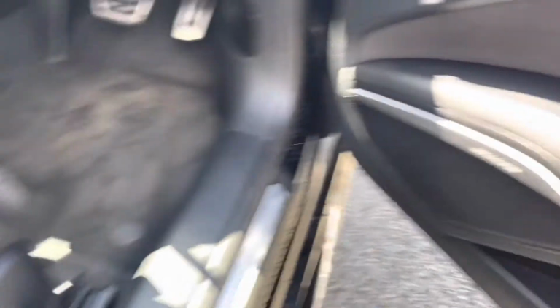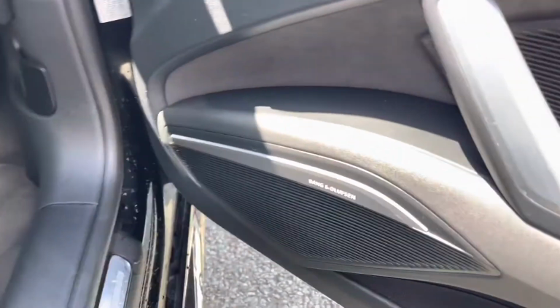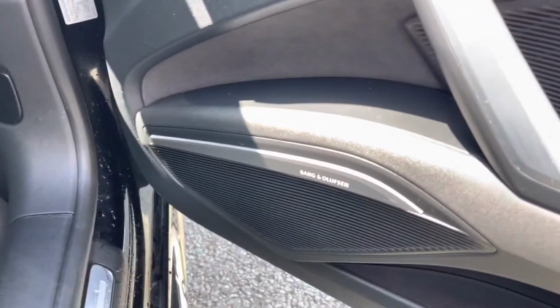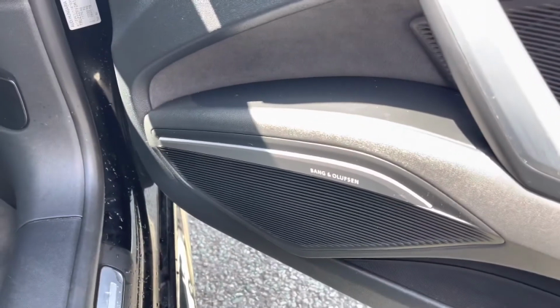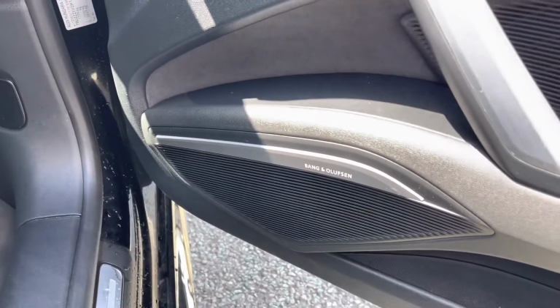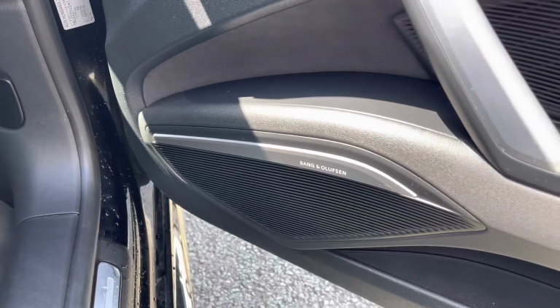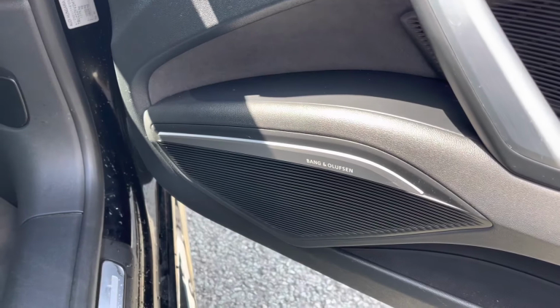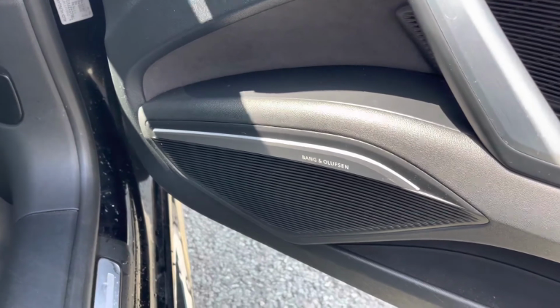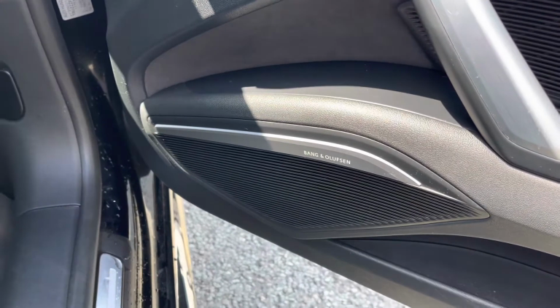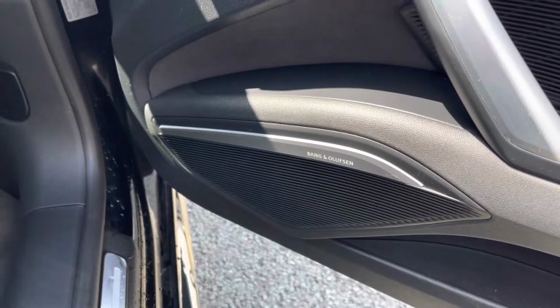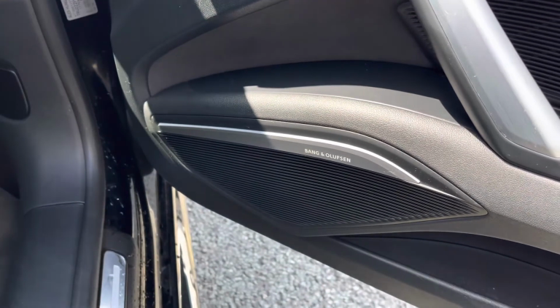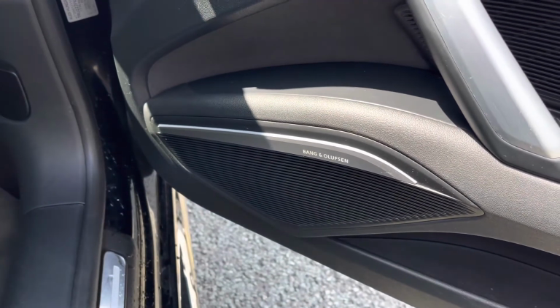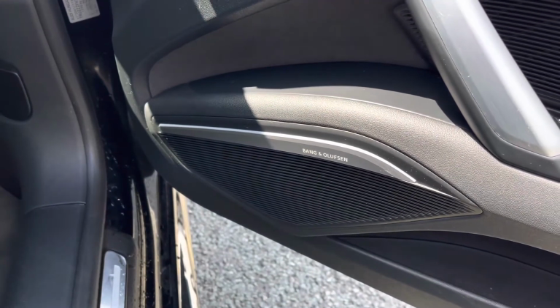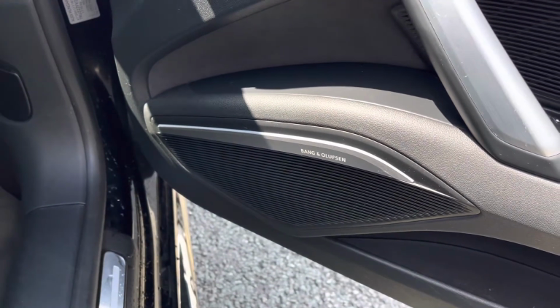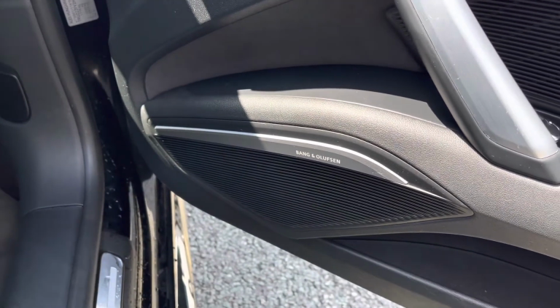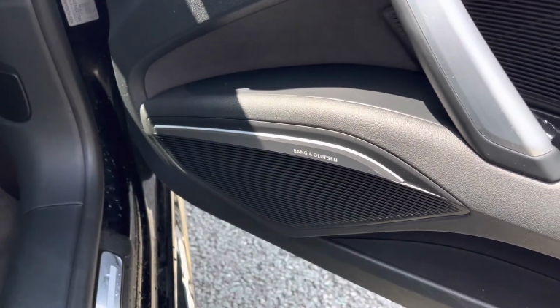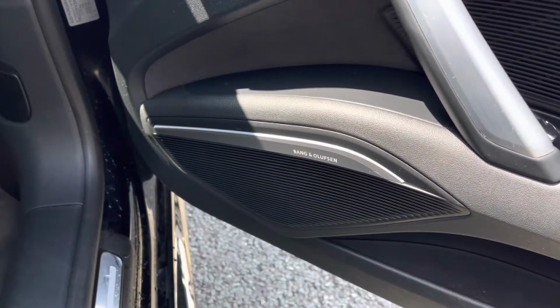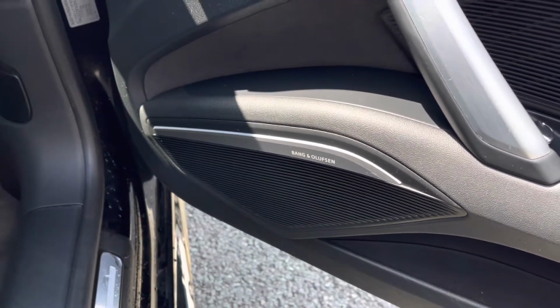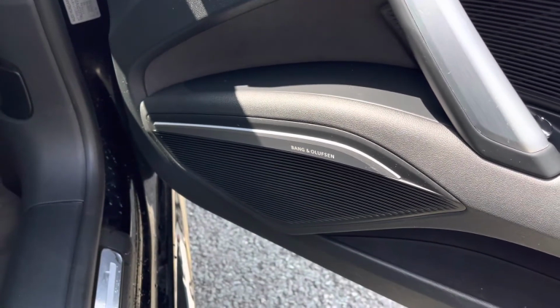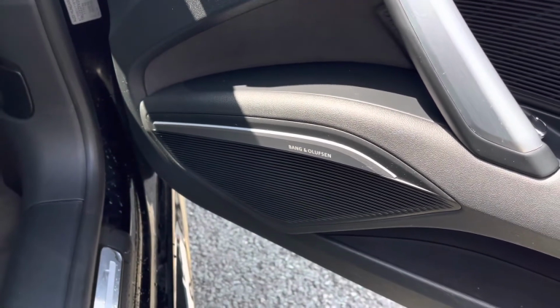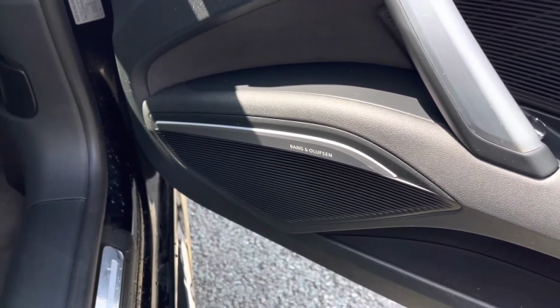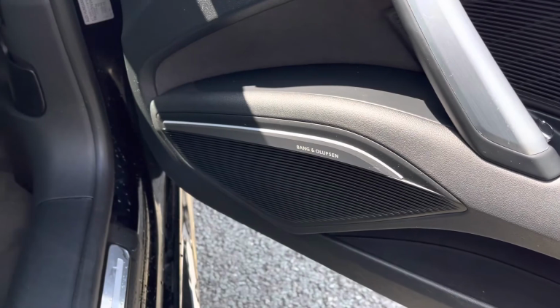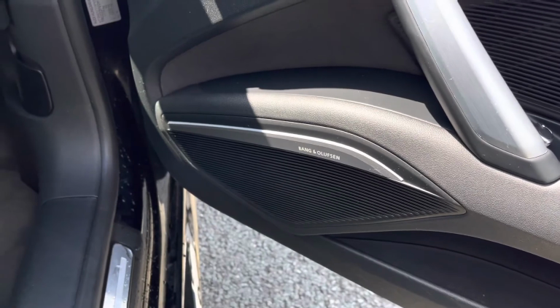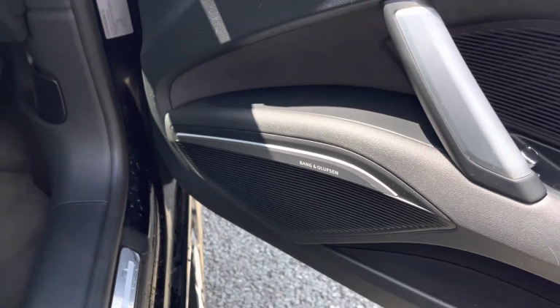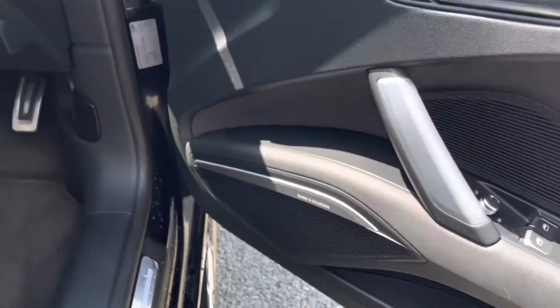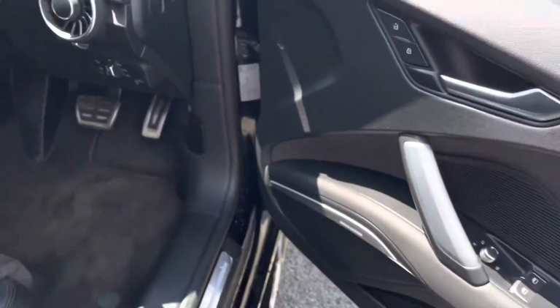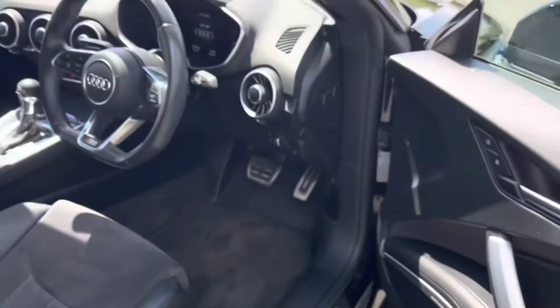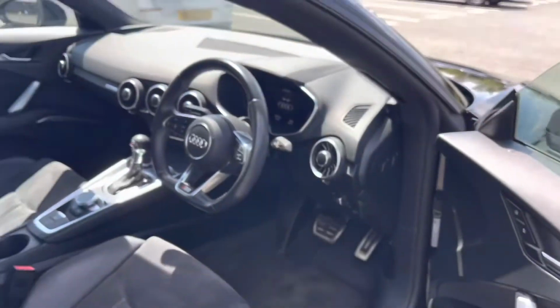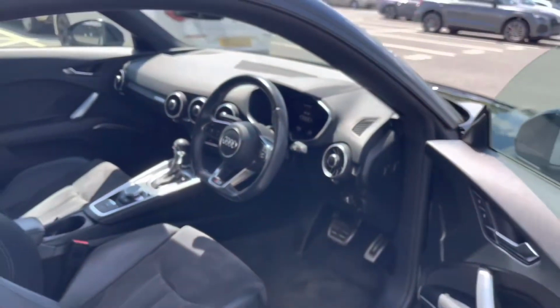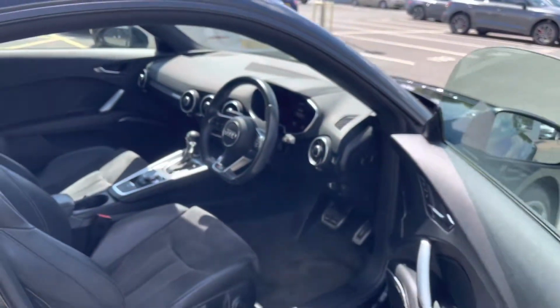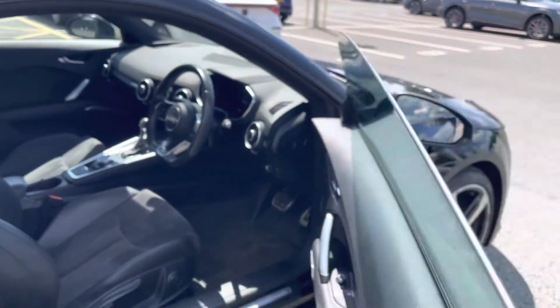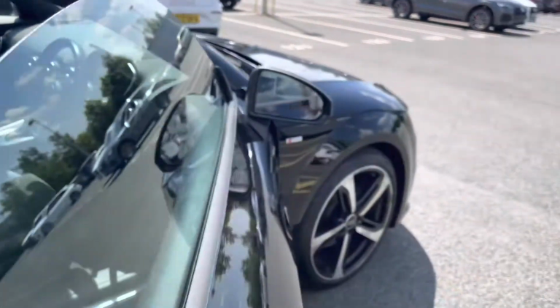This vehicle, as it is a Black Edition, does feature the upgraded Bang & Olufsen sound system. This is fantastic as it provides great sound quality and volume levels.